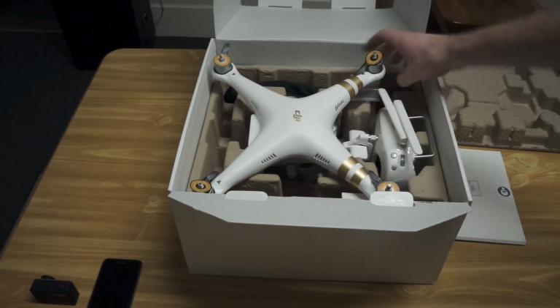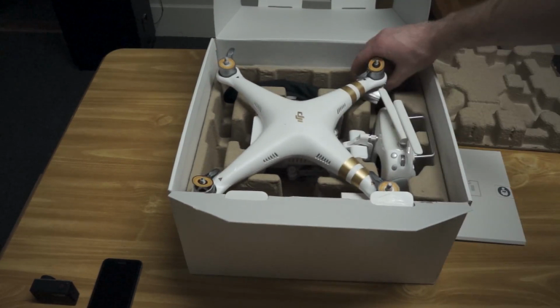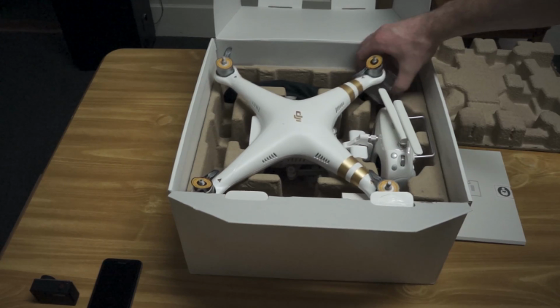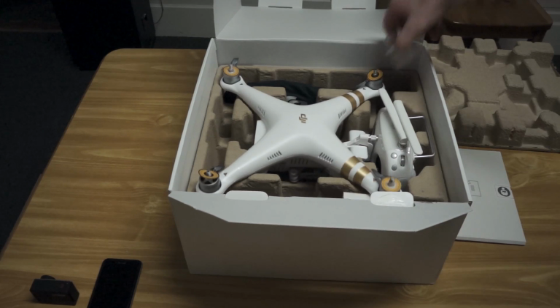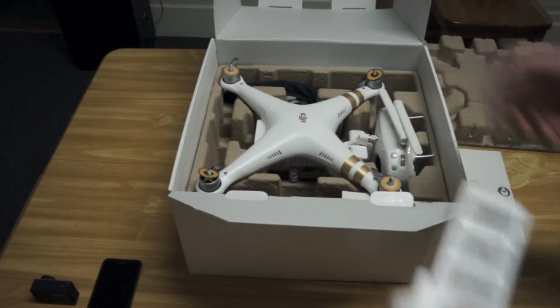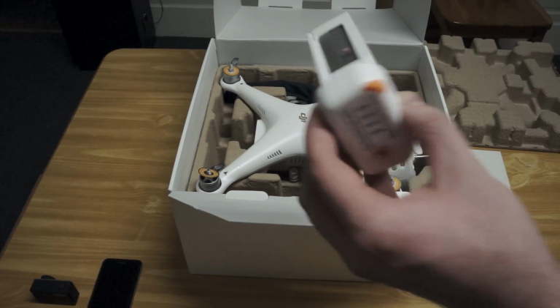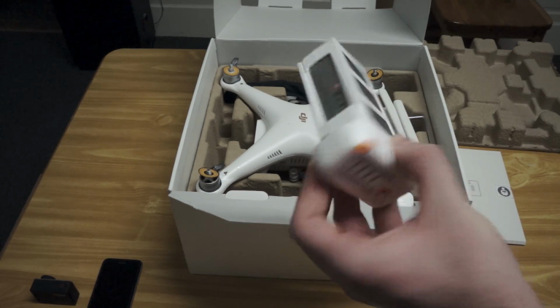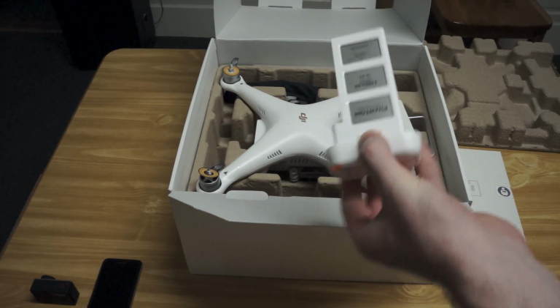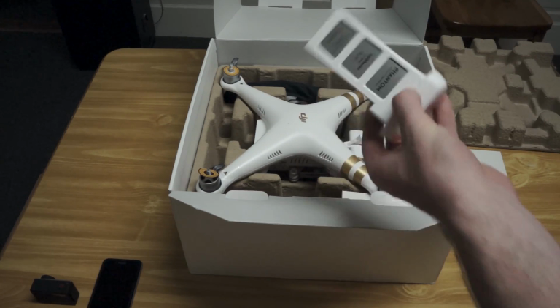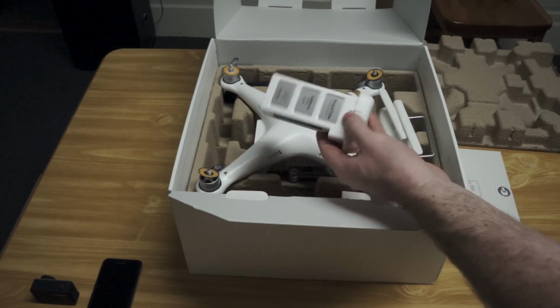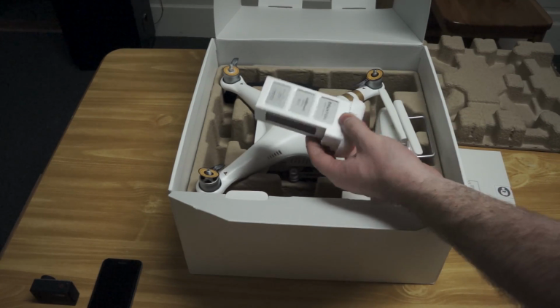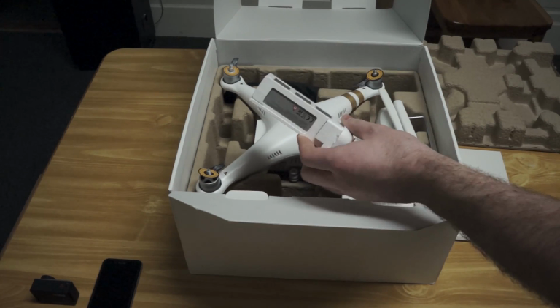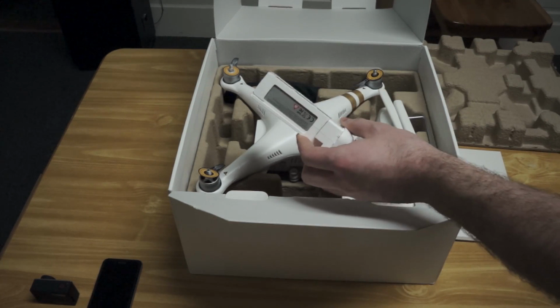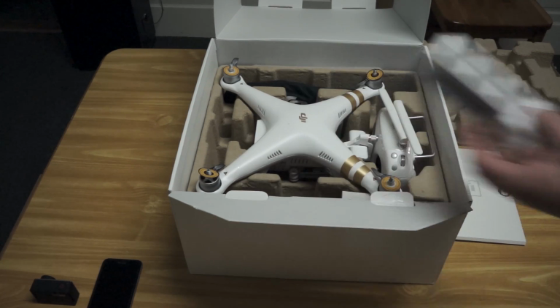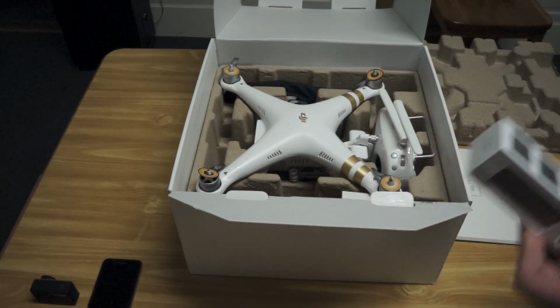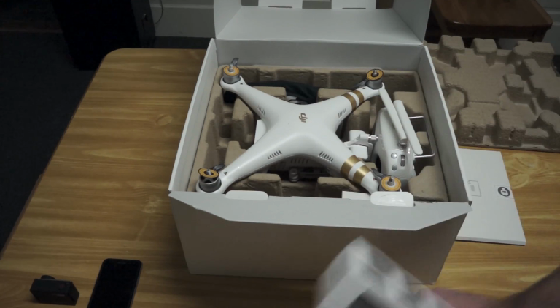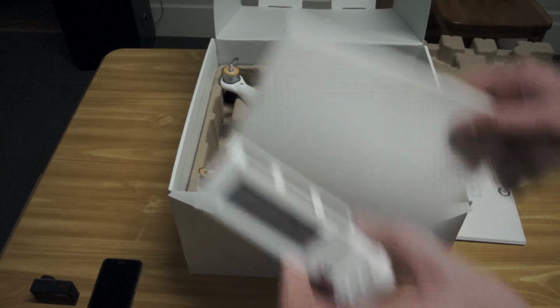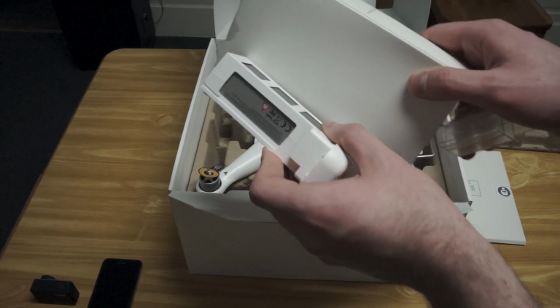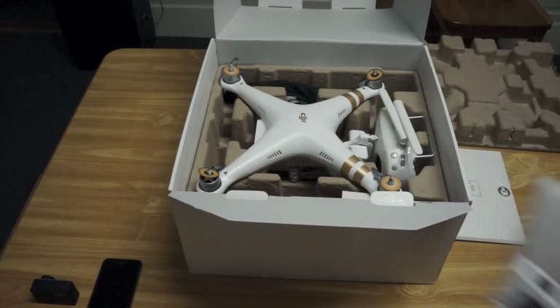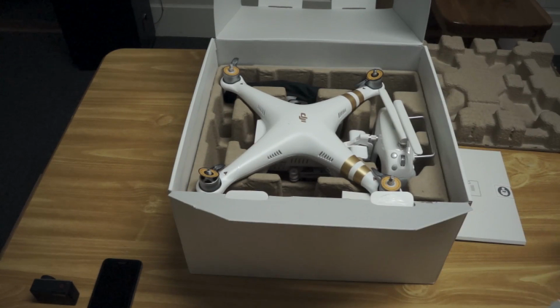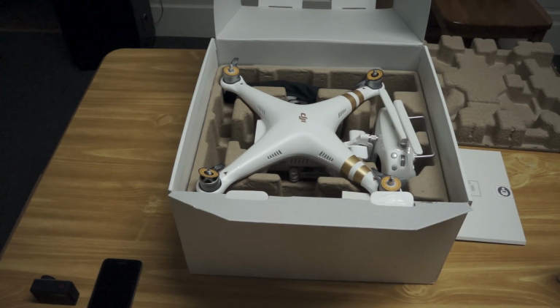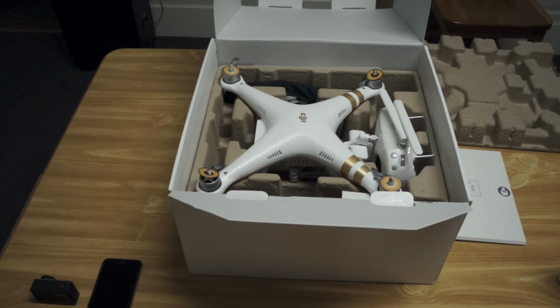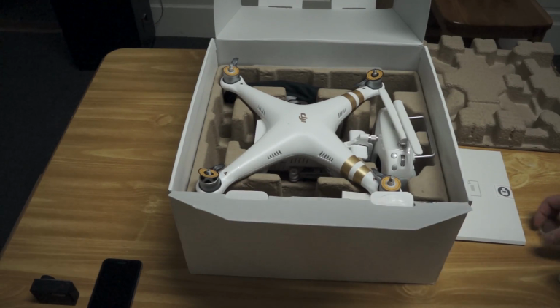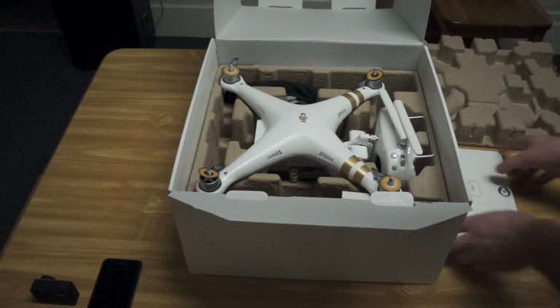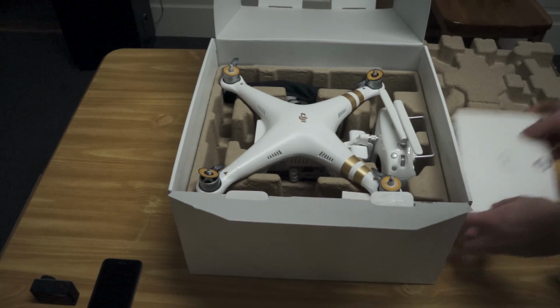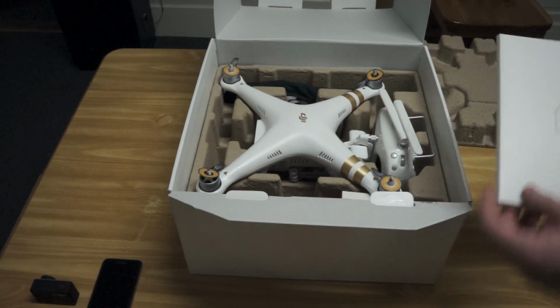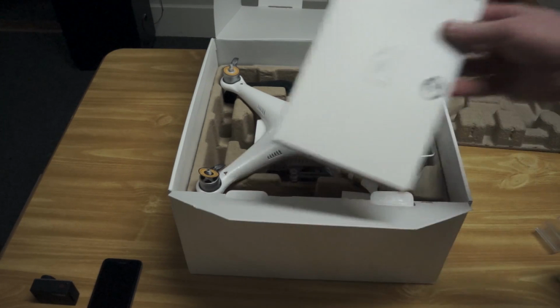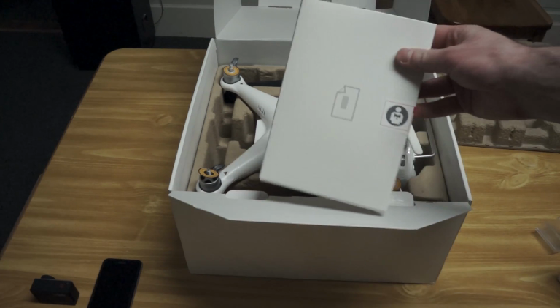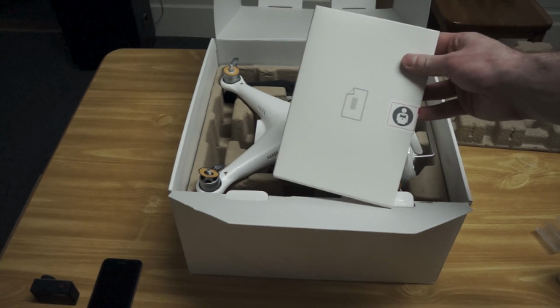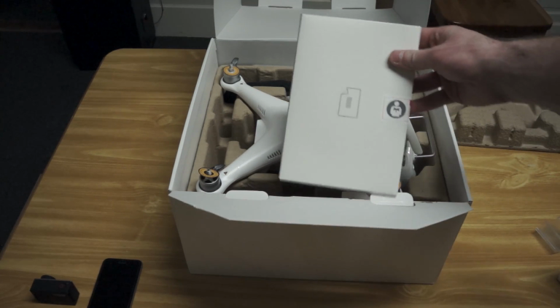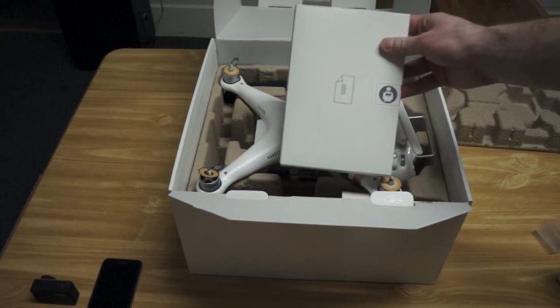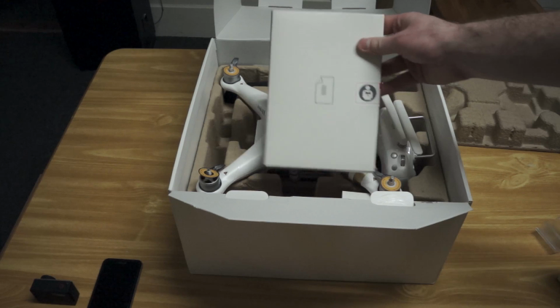This is the first step that you'll want to take because the battery can take about an hour or an hour and a half to charge. So go and charge up your battery. In the meantime, open up this manual and start reading through it.